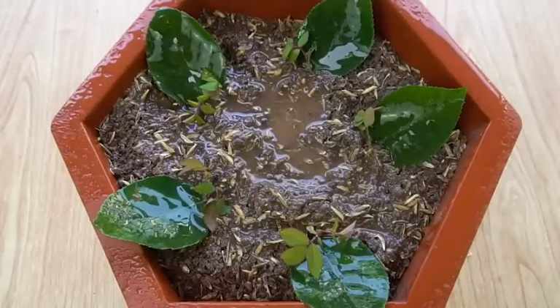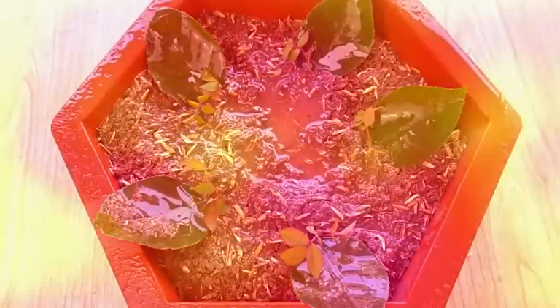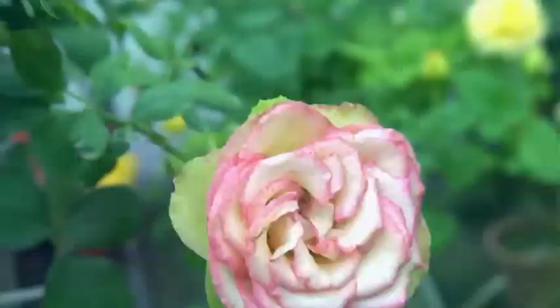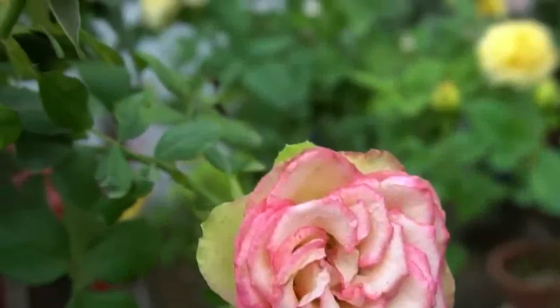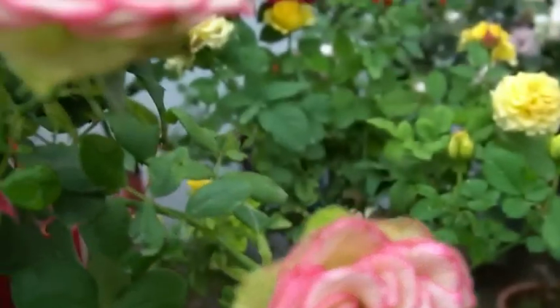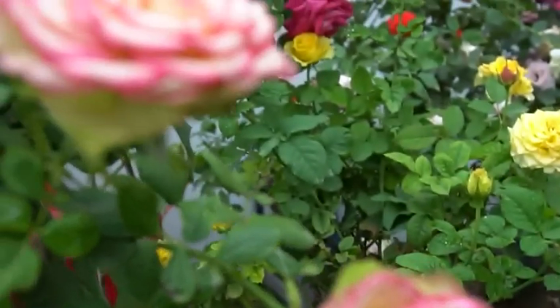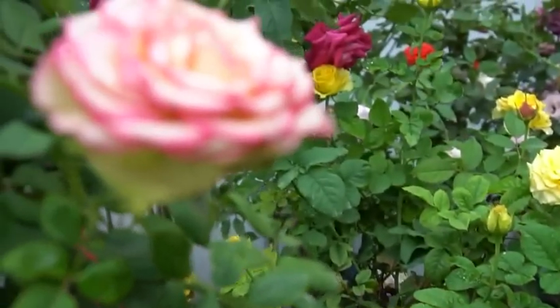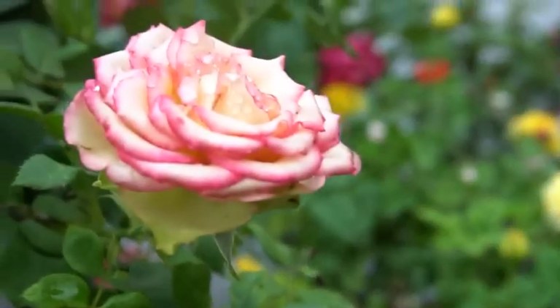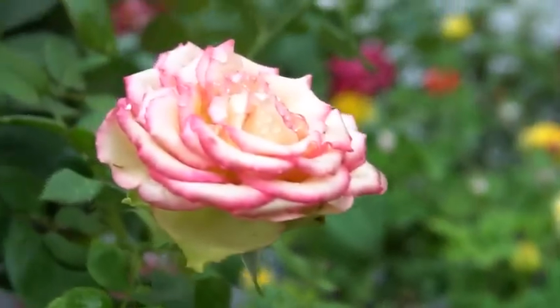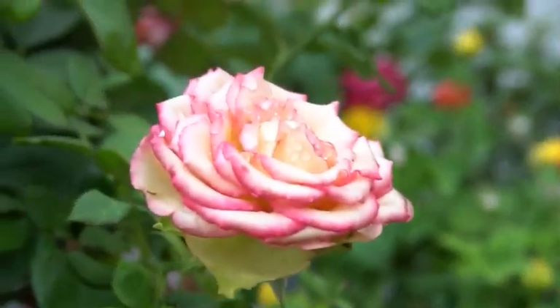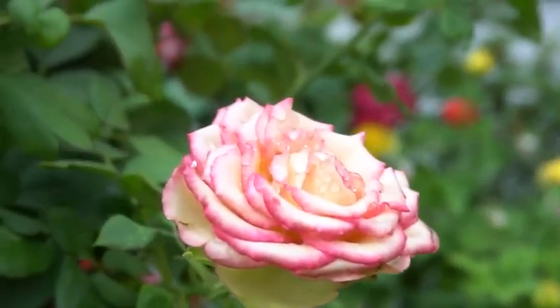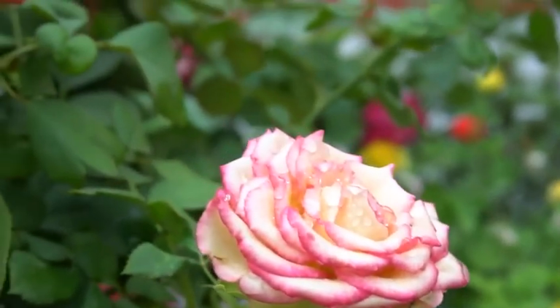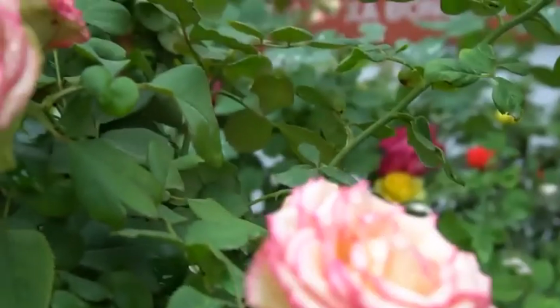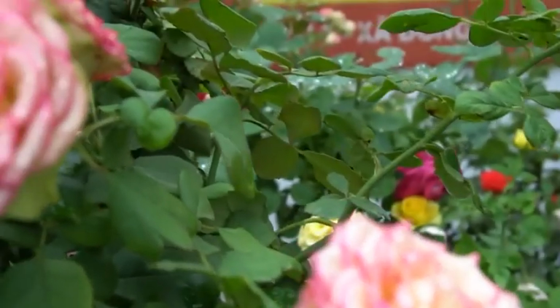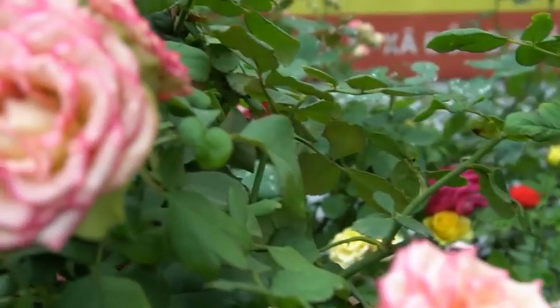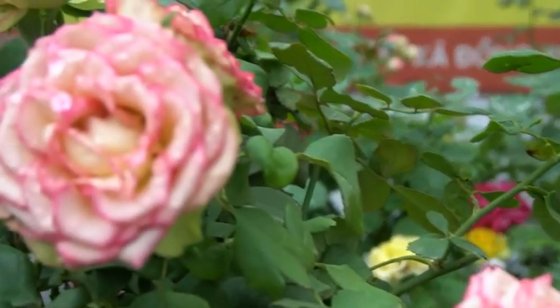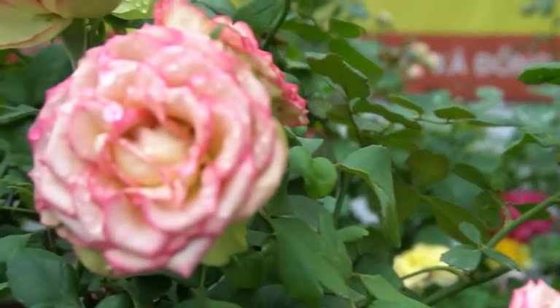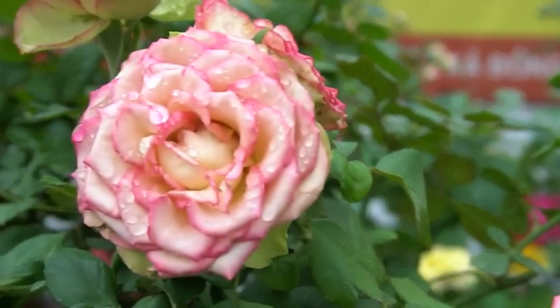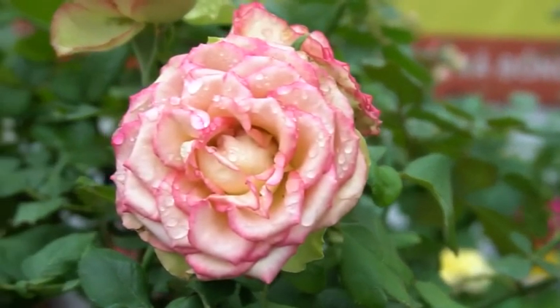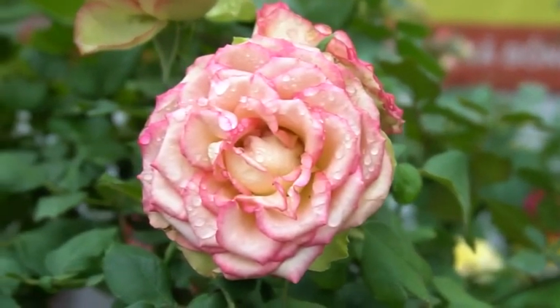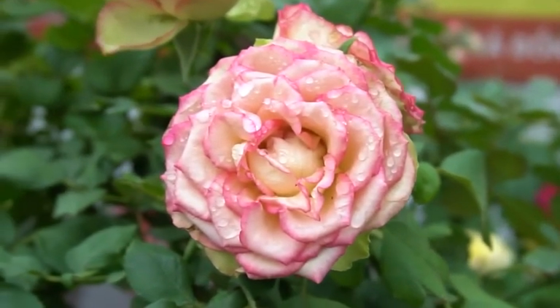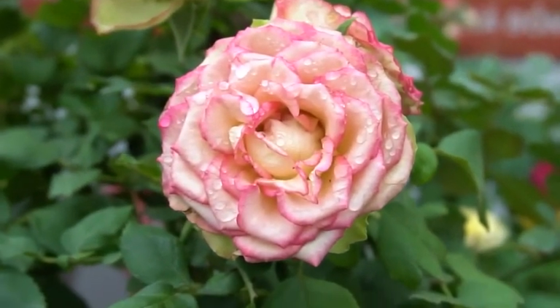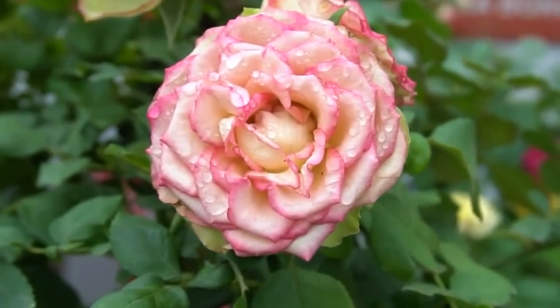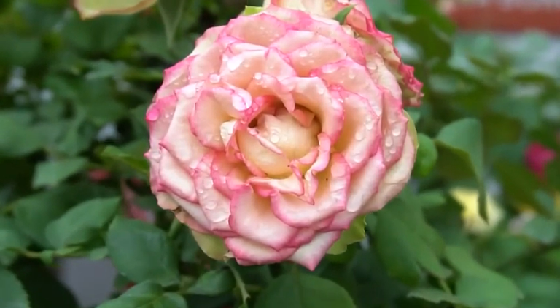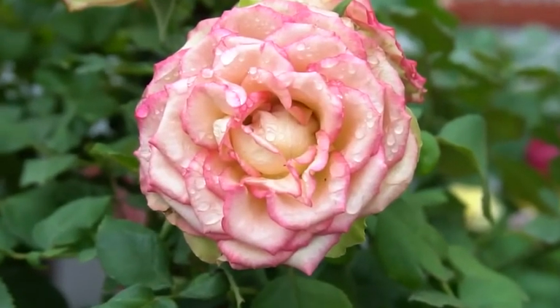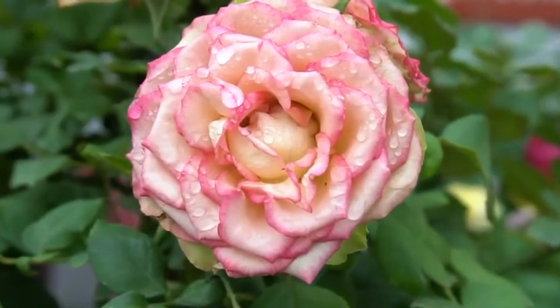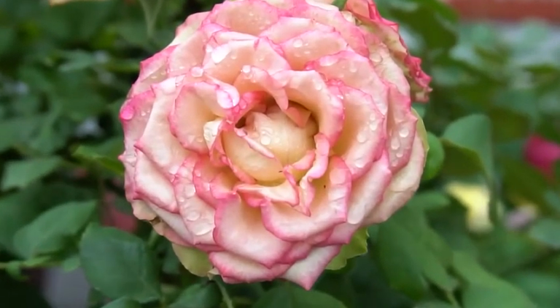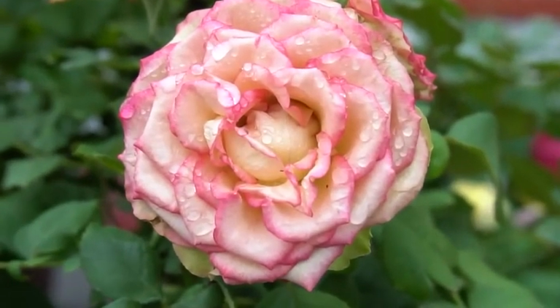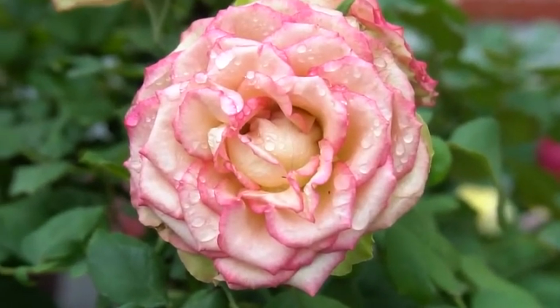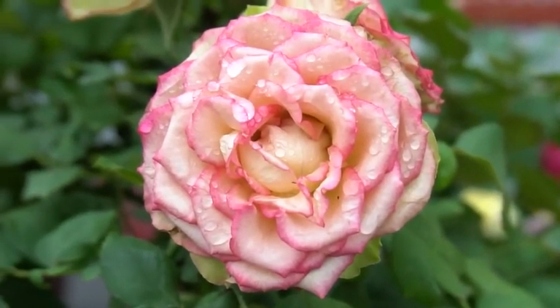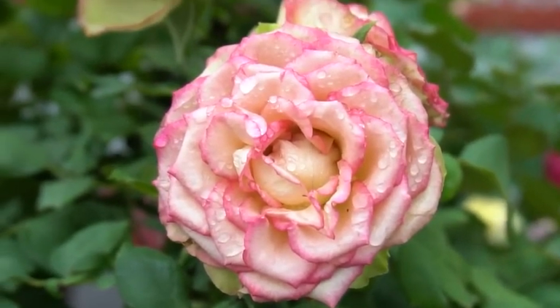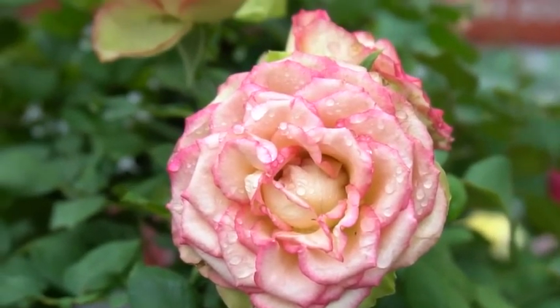Look at this — there are roses which are germinated. There are multiple types of roses — two types of roses are germinated here.